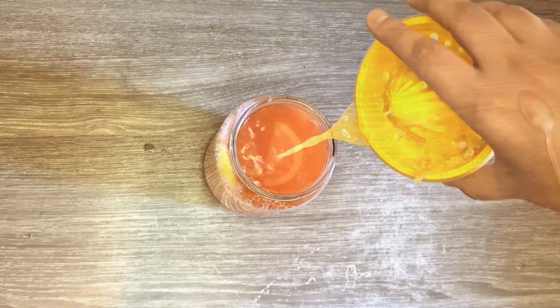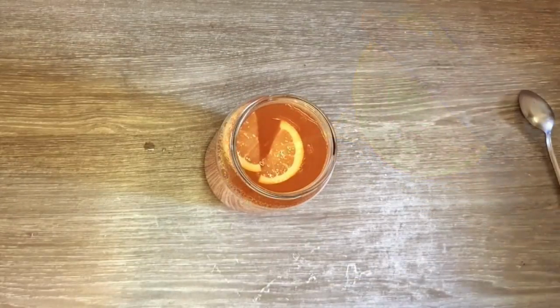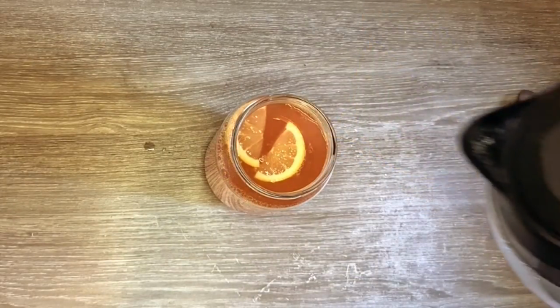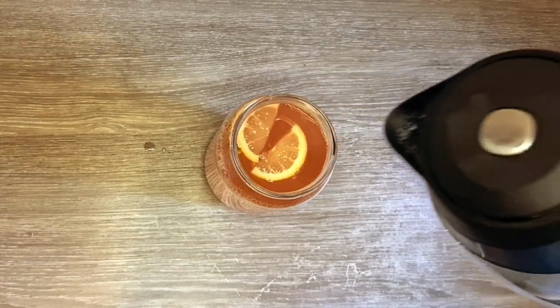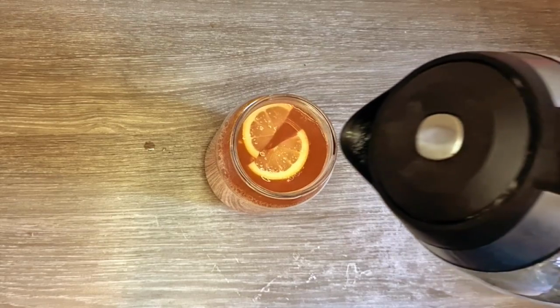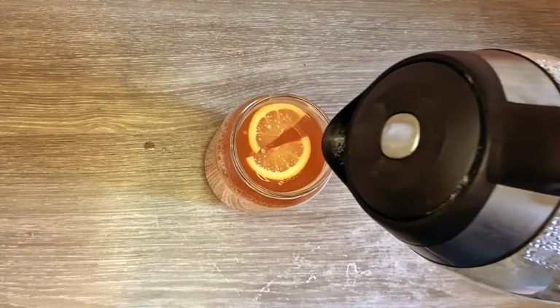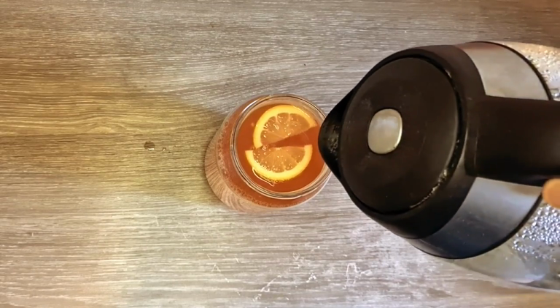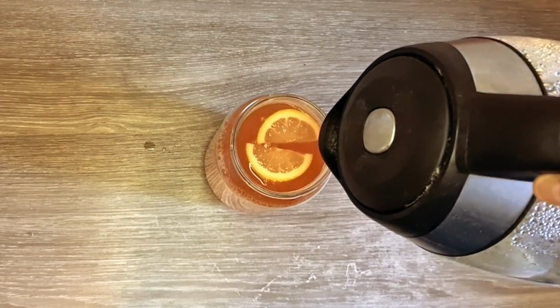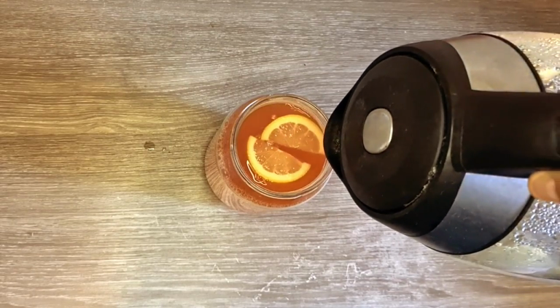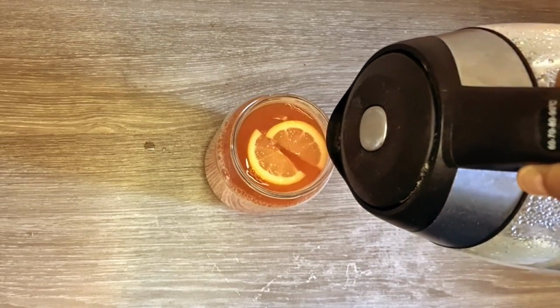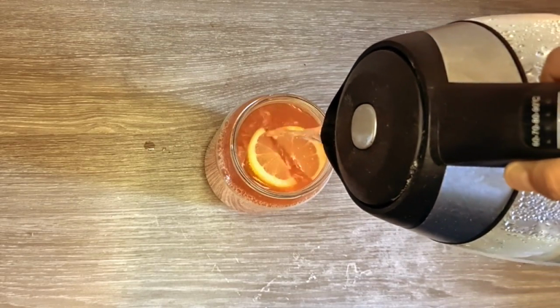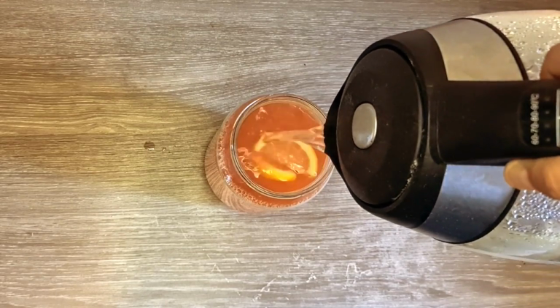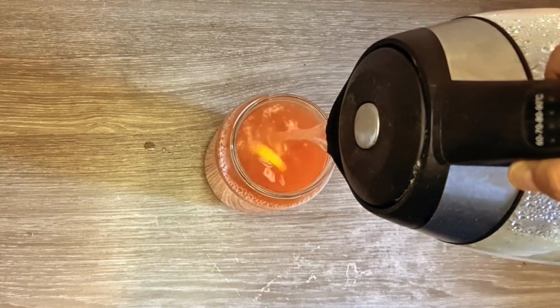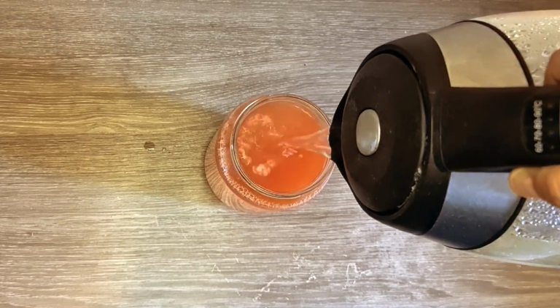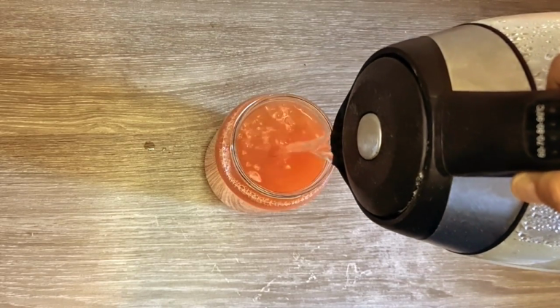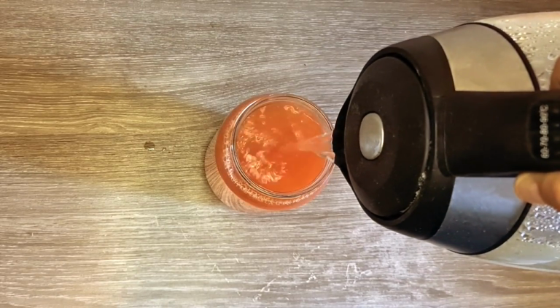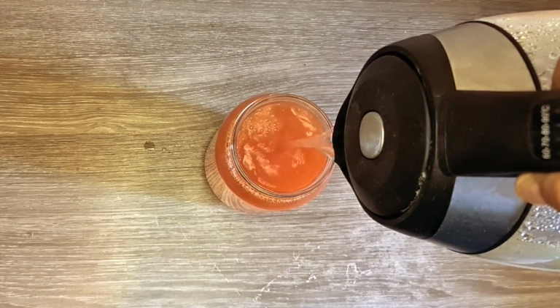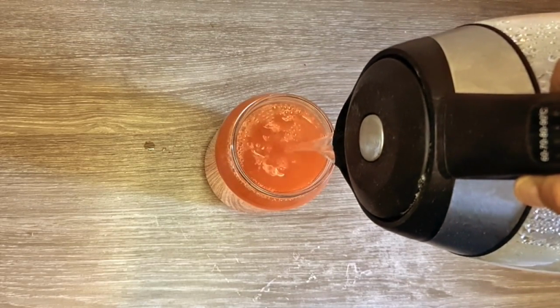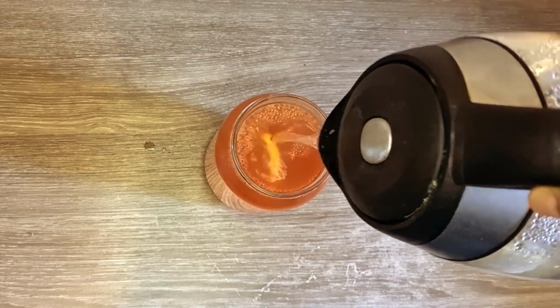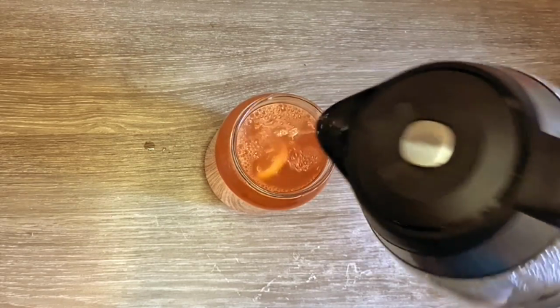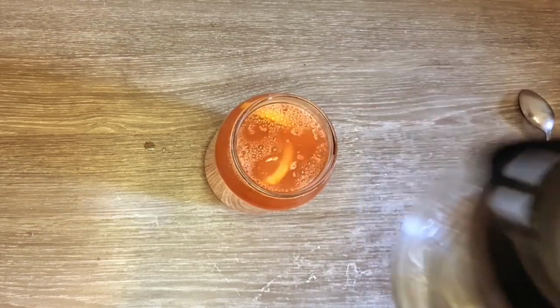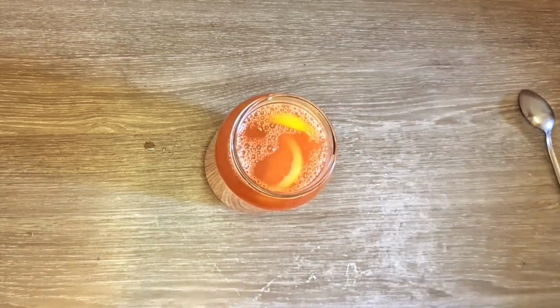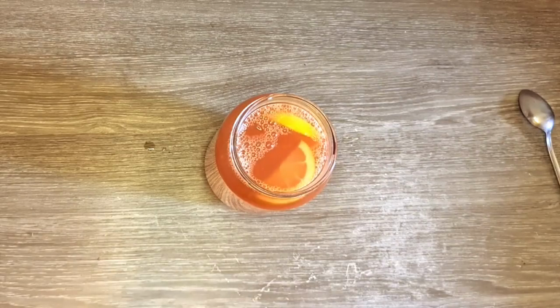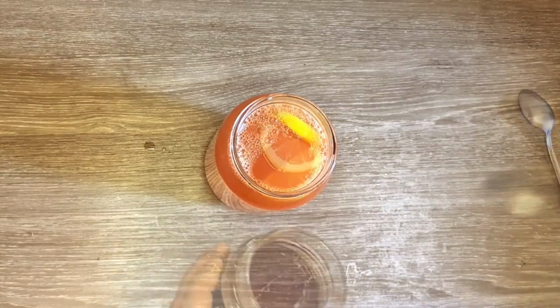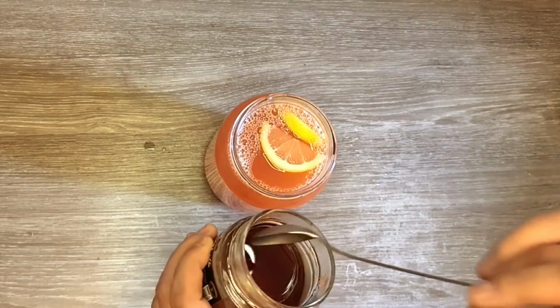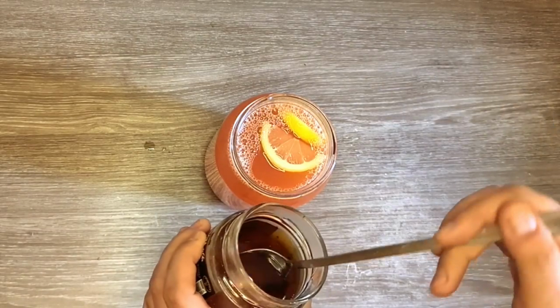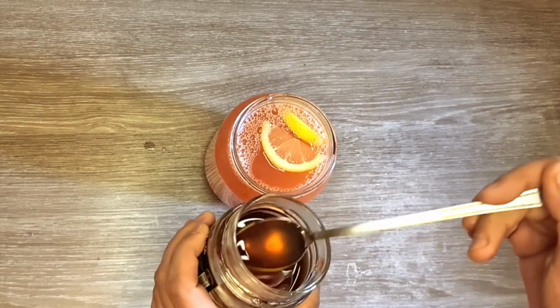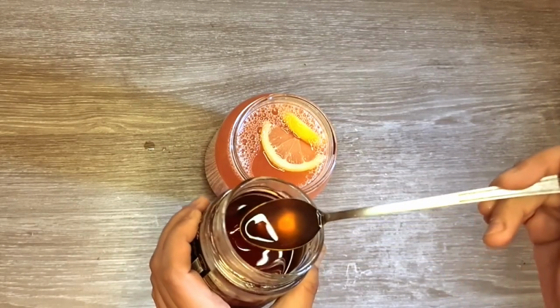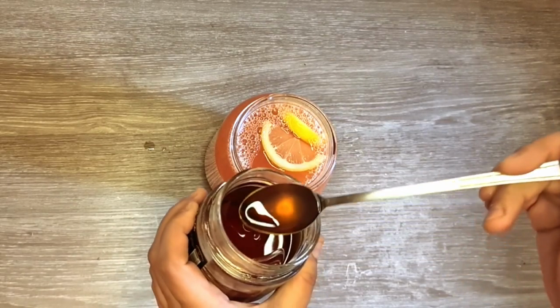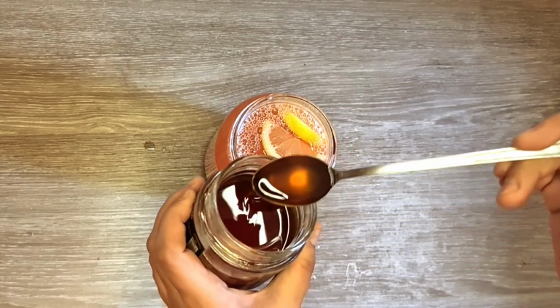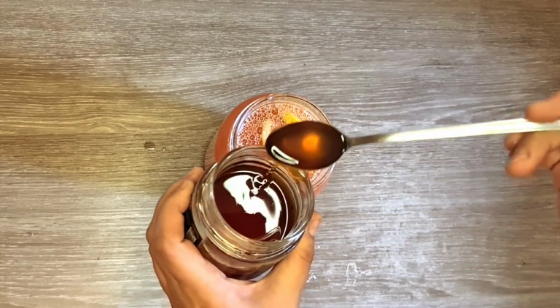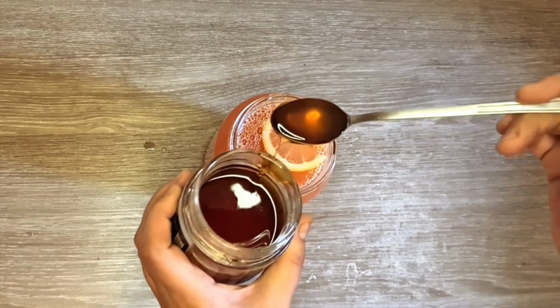For iced tea, fill the jar with cold water and serve chilled. For a cozy winter drink, top off with more hot water. Optionally, you can add some honey.